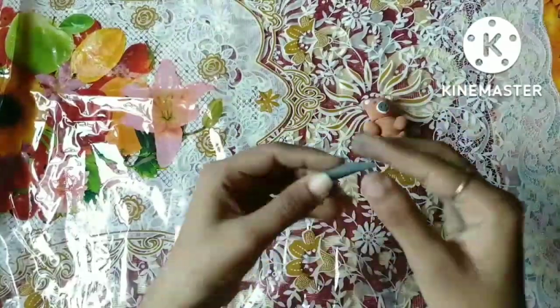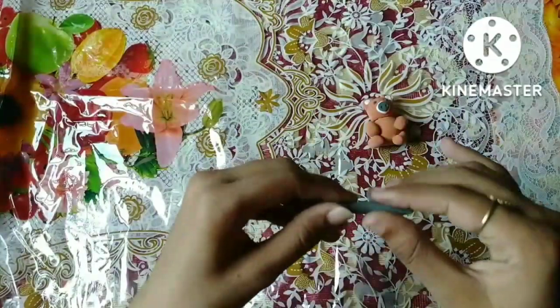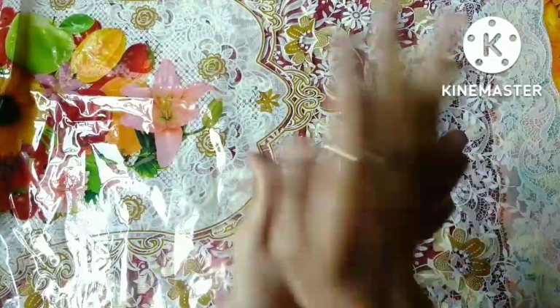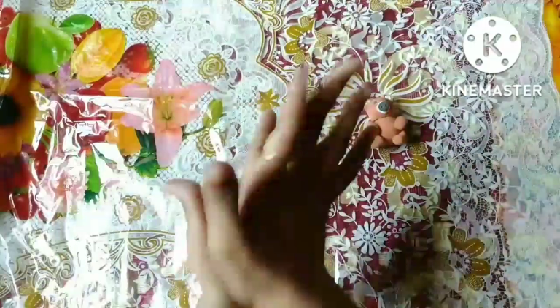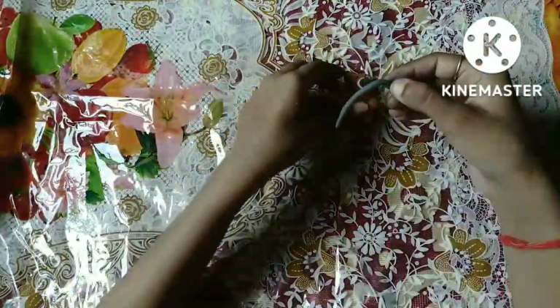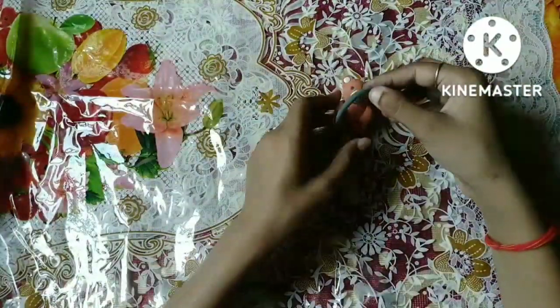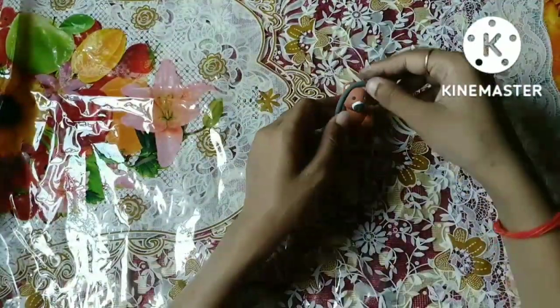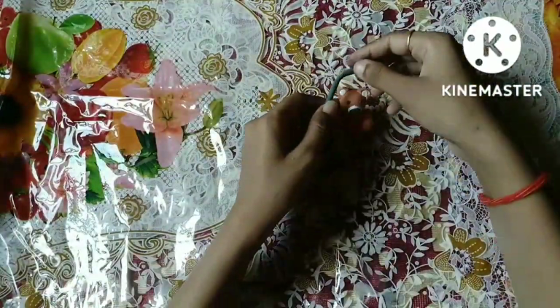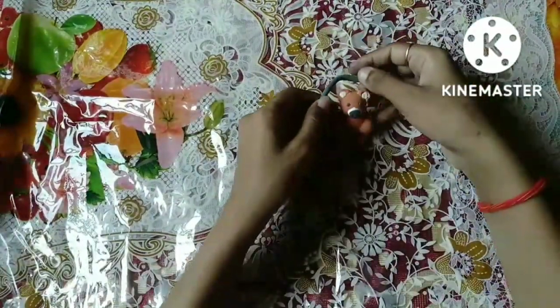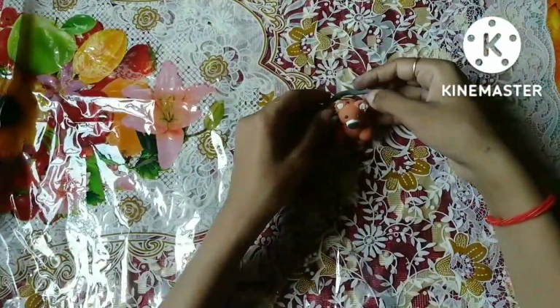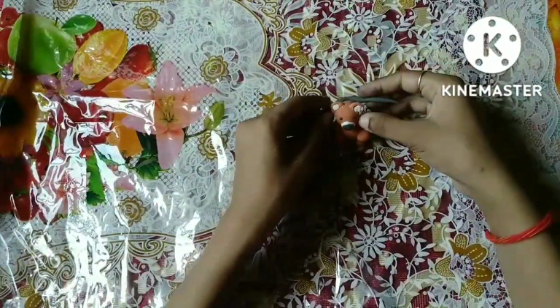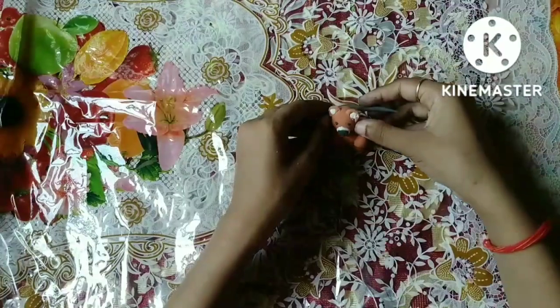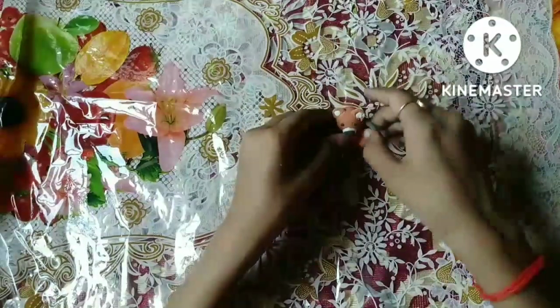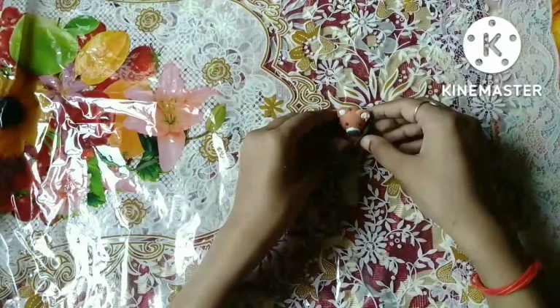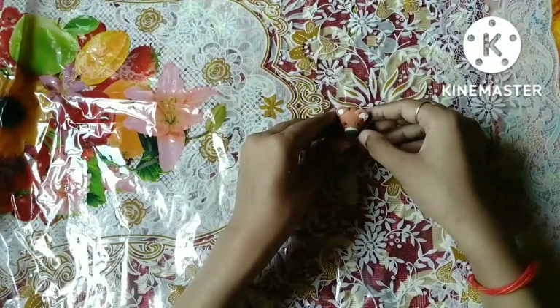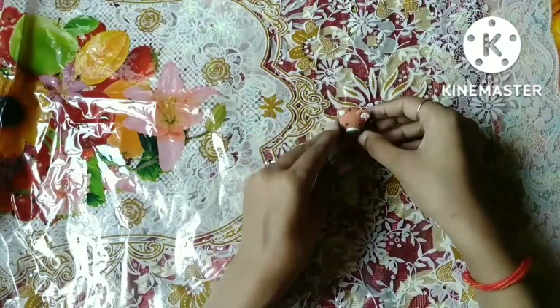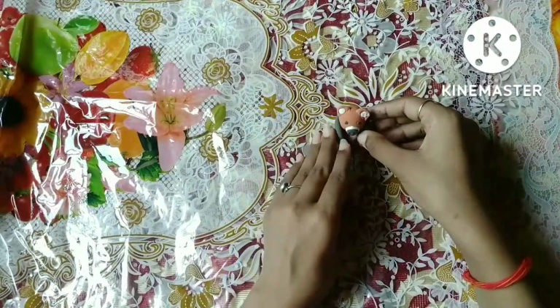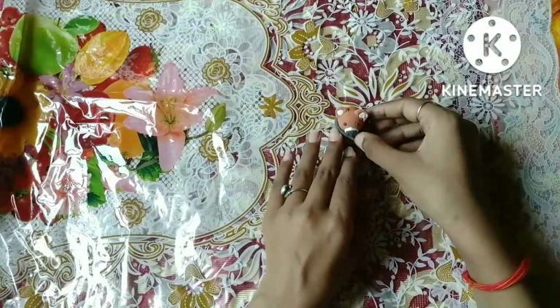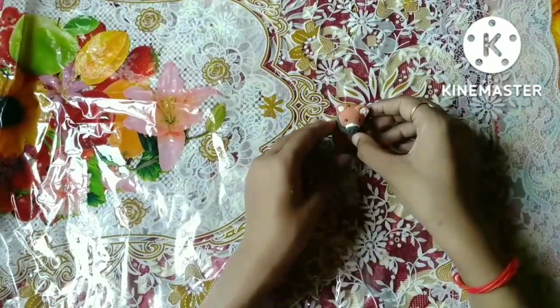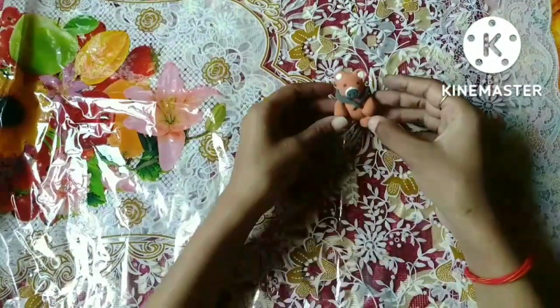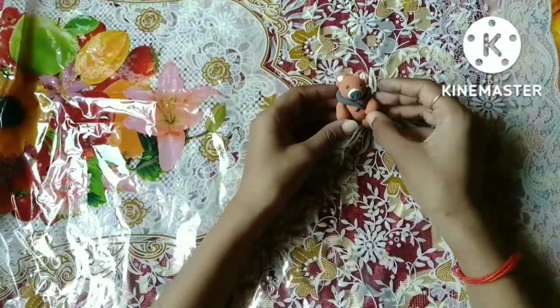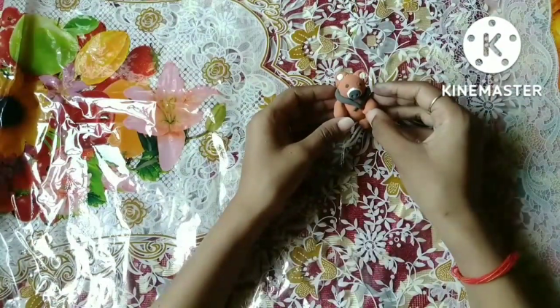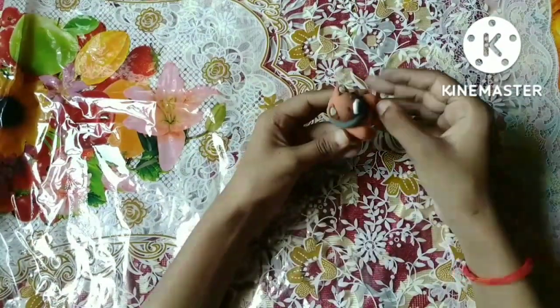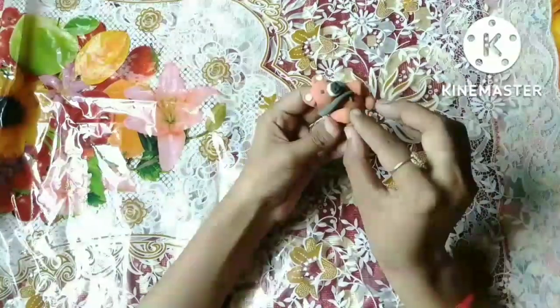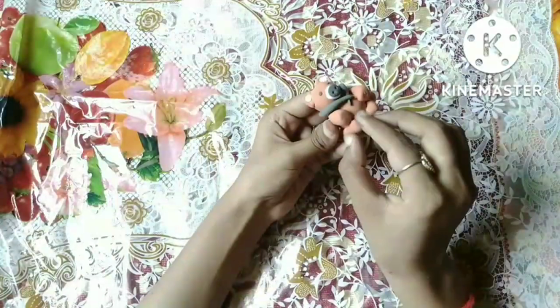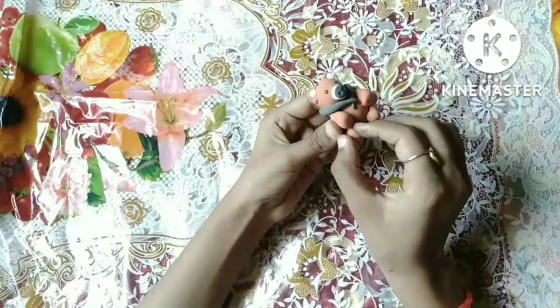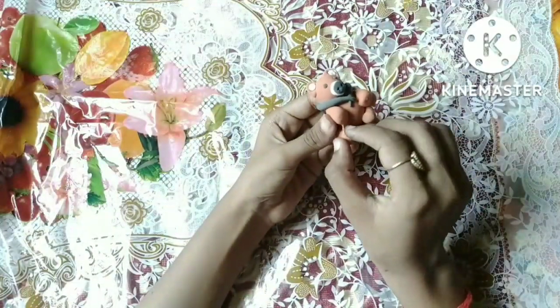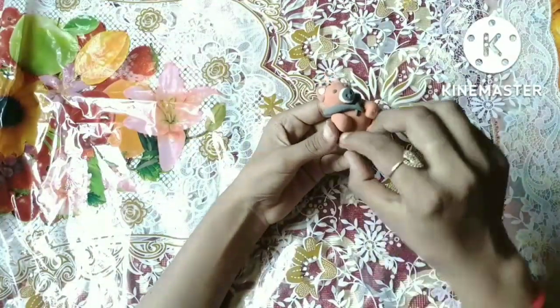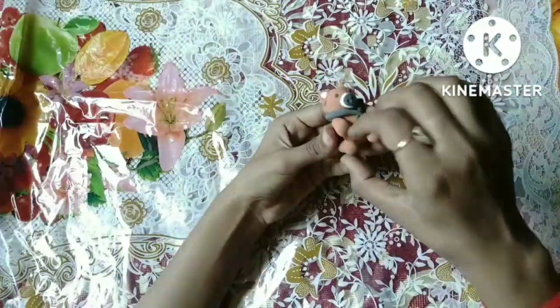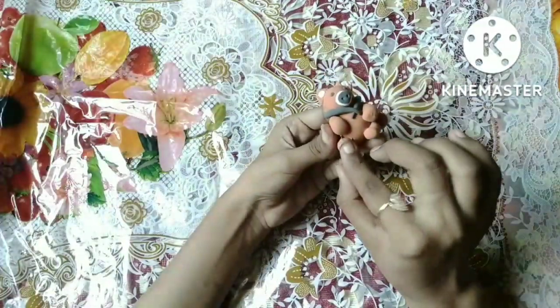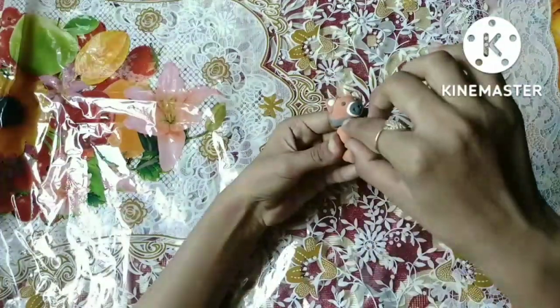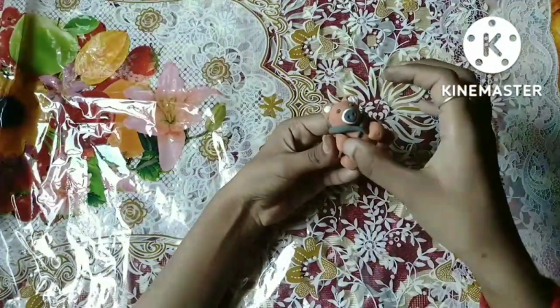Now we will make a scarf for daddy. We will make a scarf that we will wear. There is a rose ready.